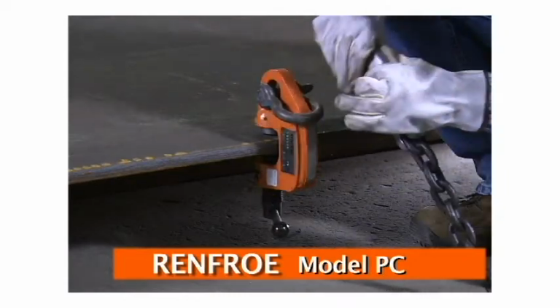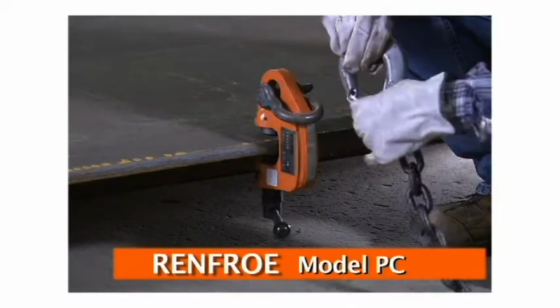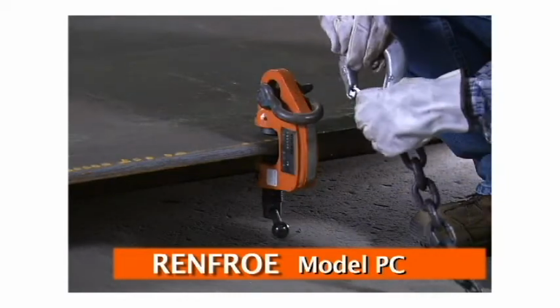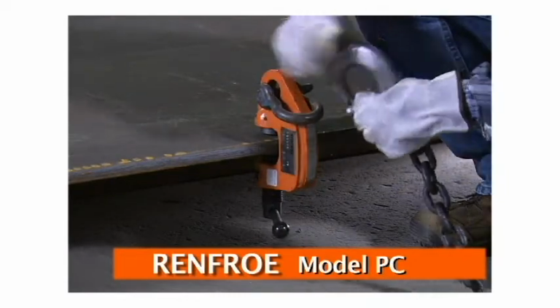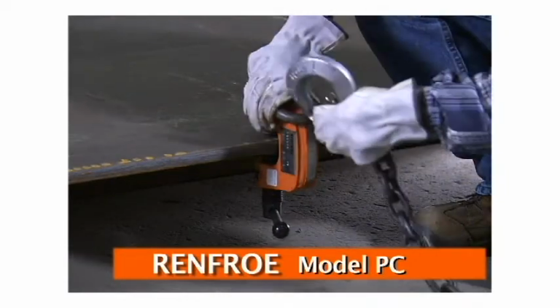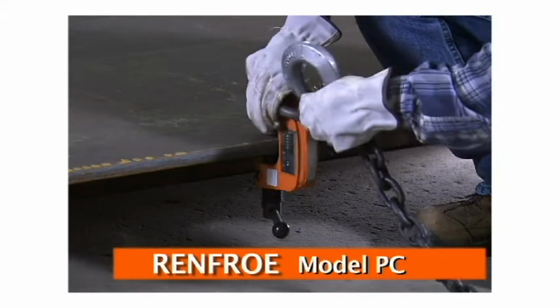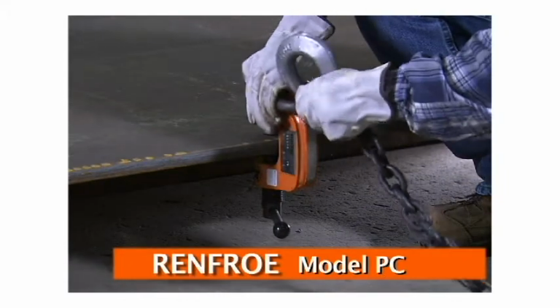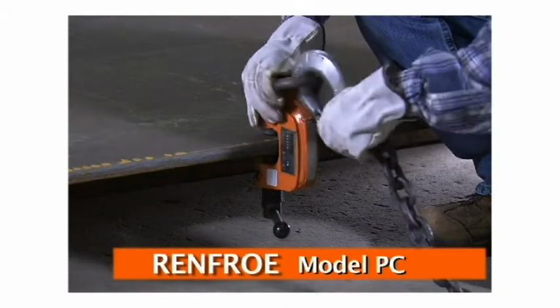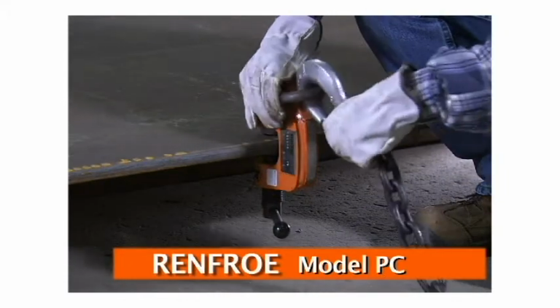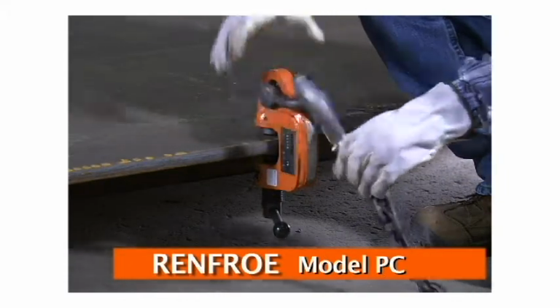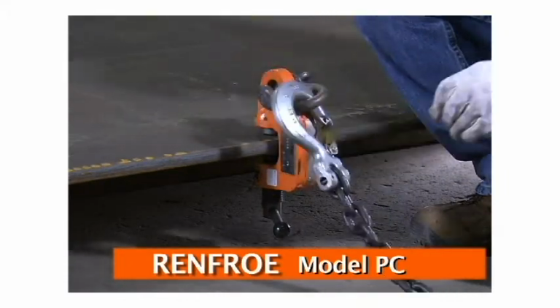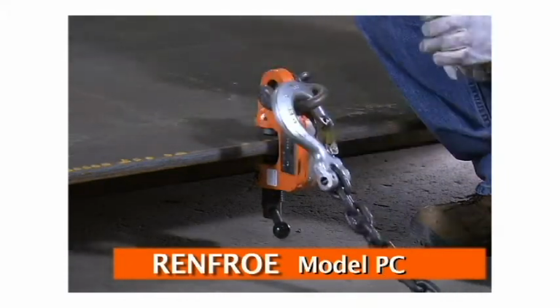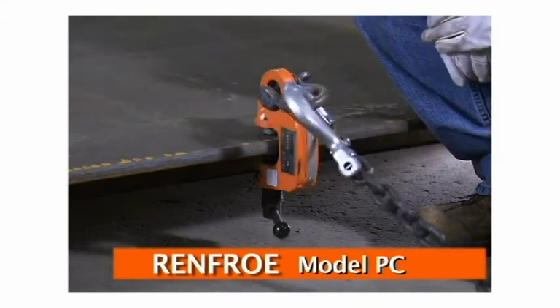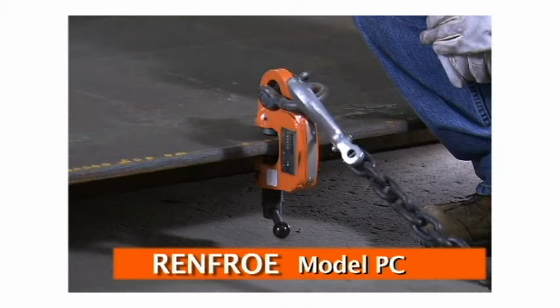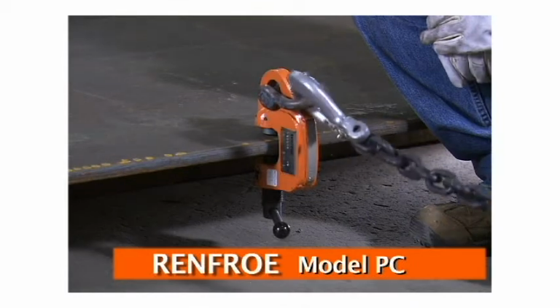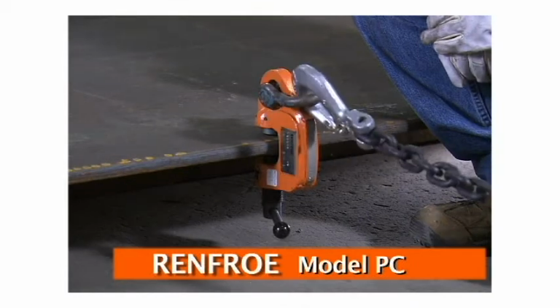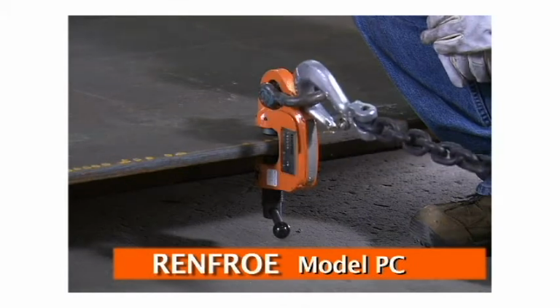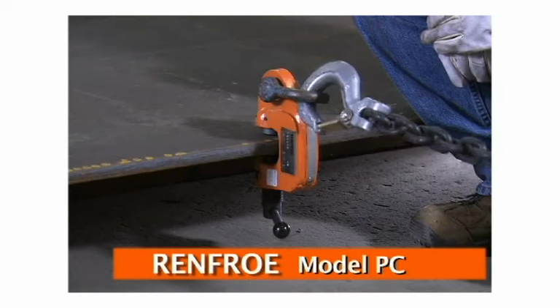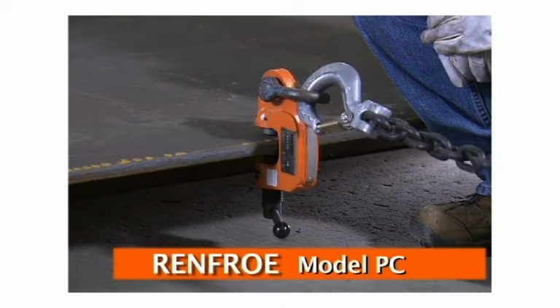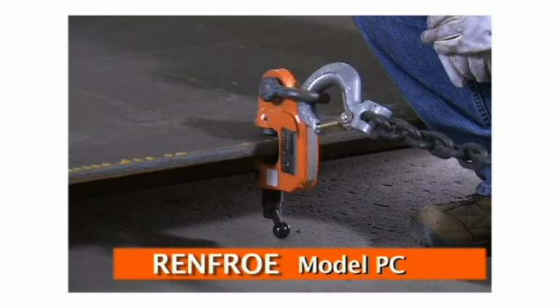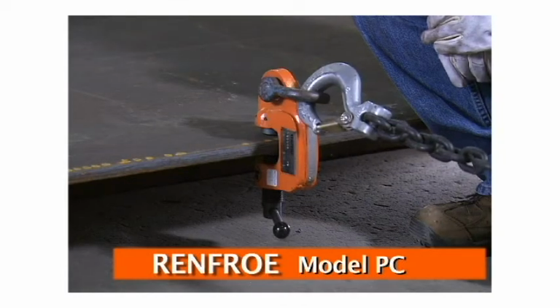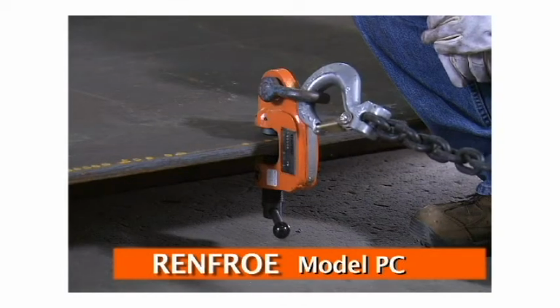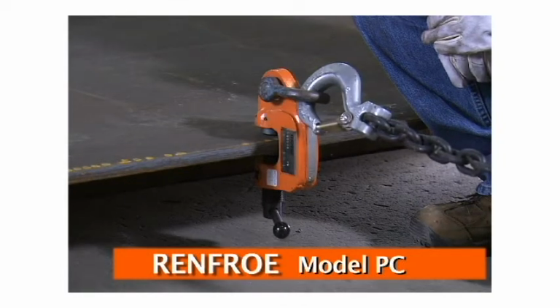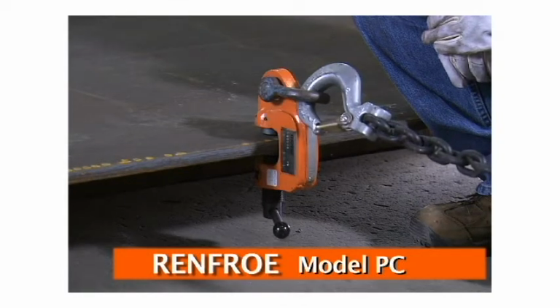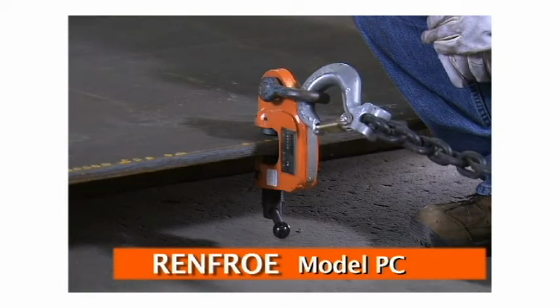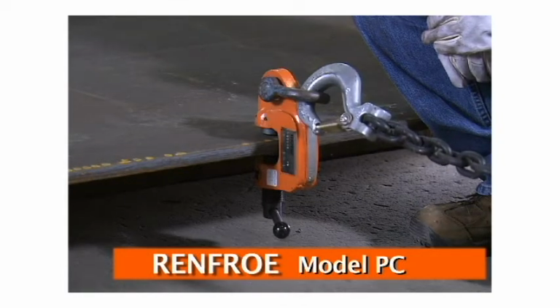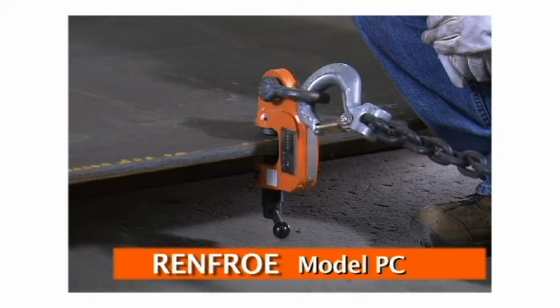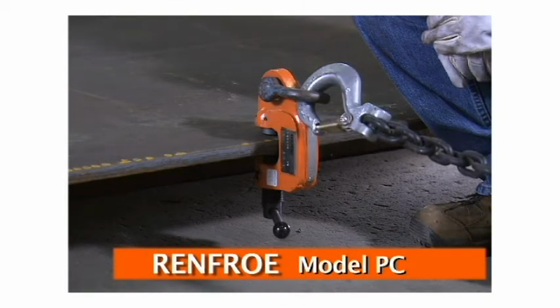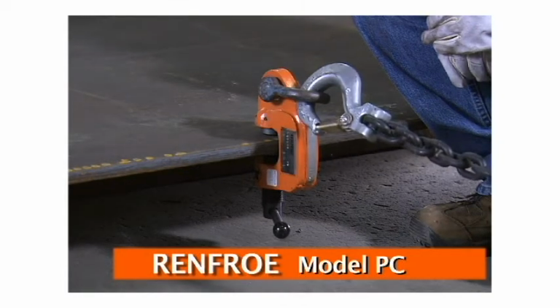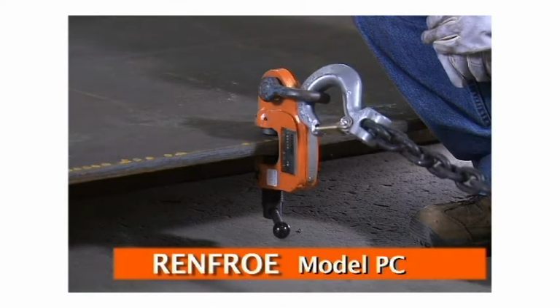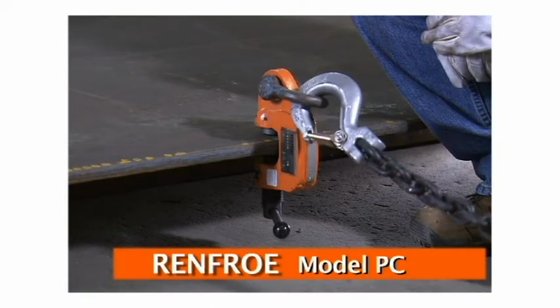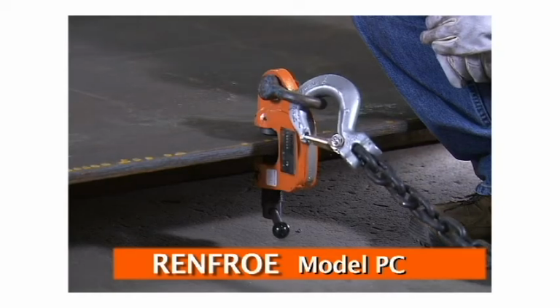This clamp is versatile and has a wide range jaw opening. It is secured to the load by tightening the screw and has a rotating cam jaw grip on the screw and clamp body.